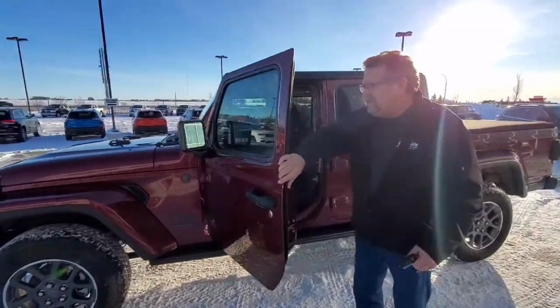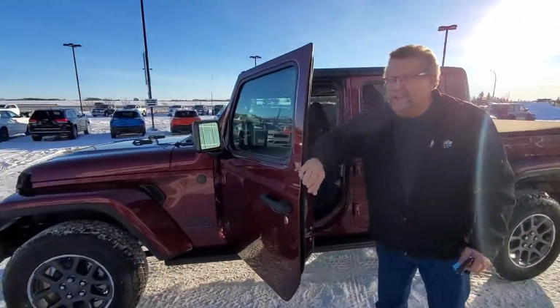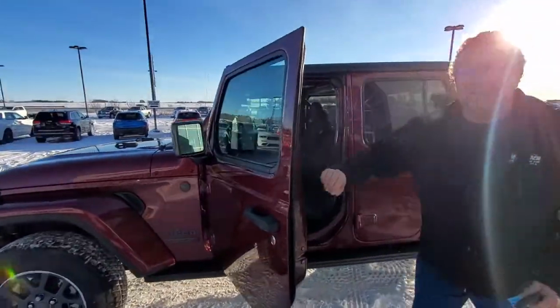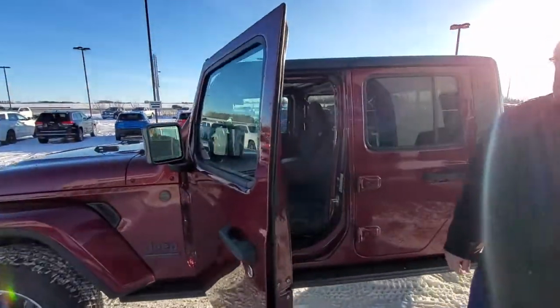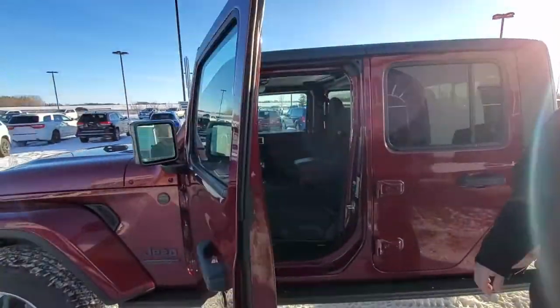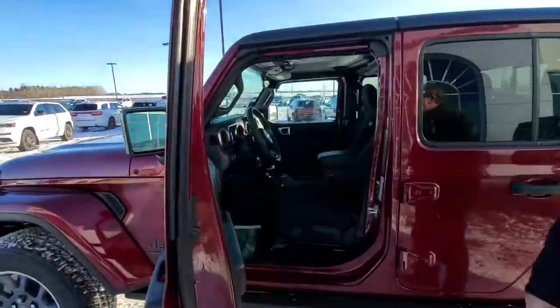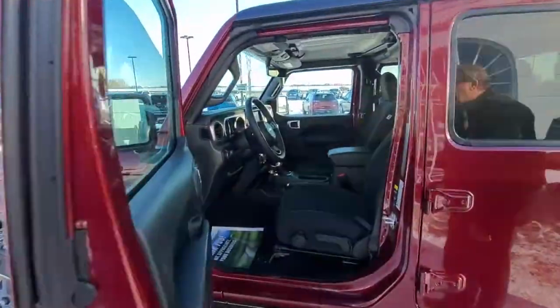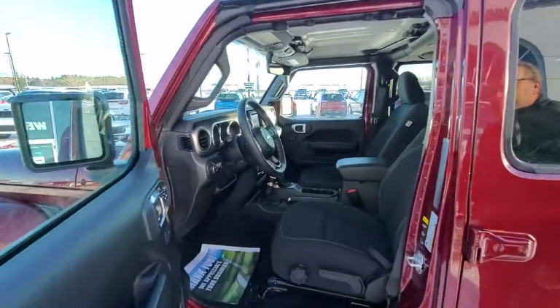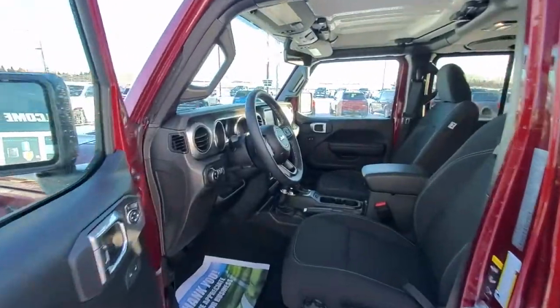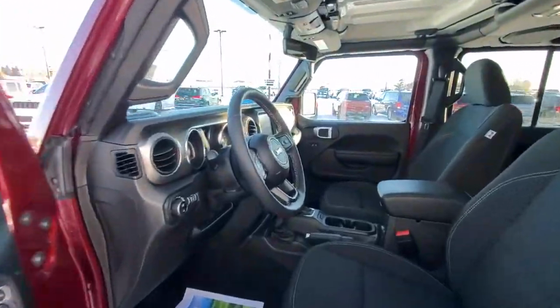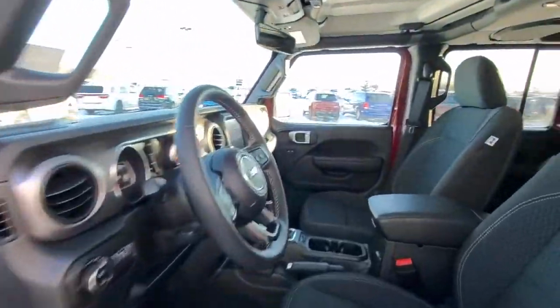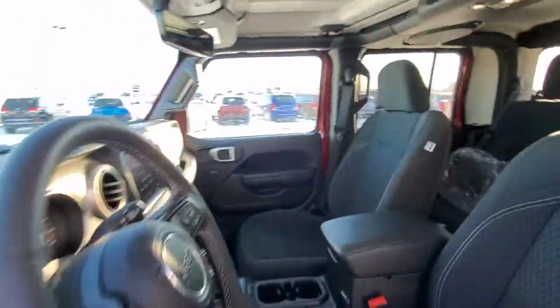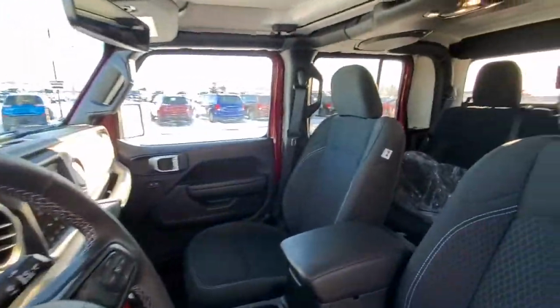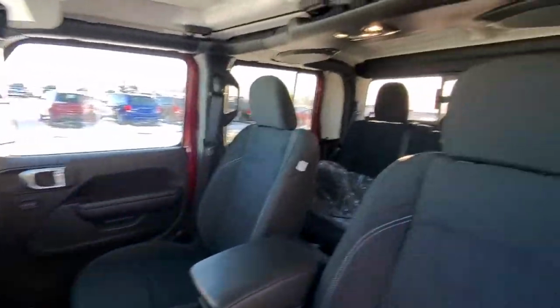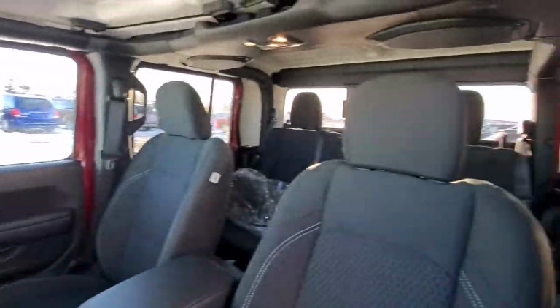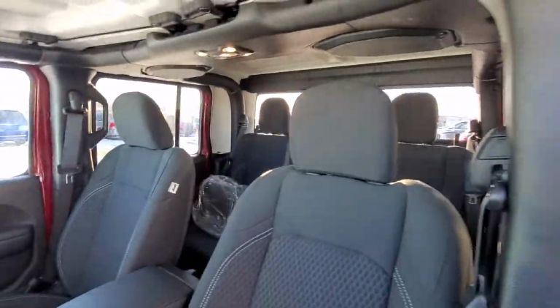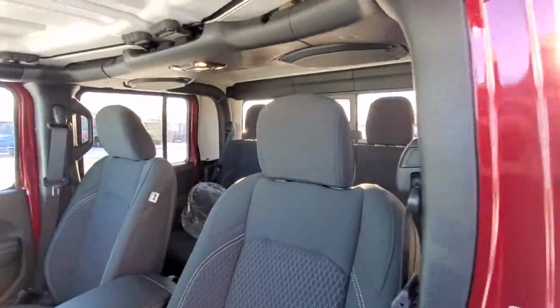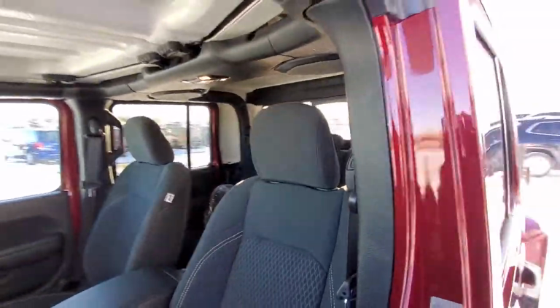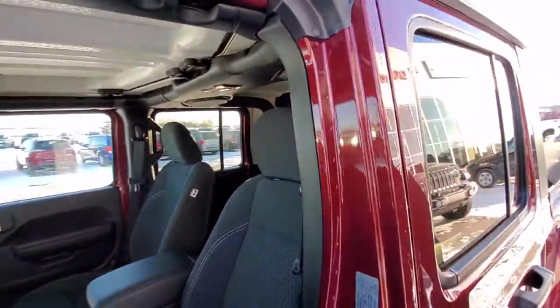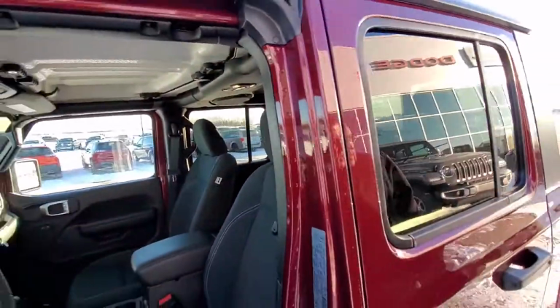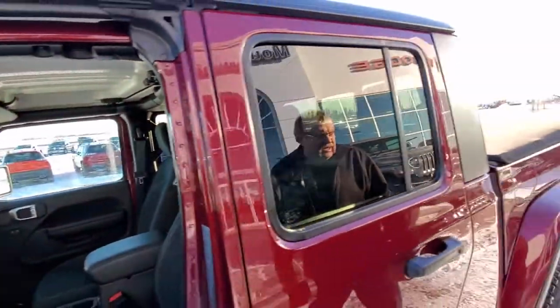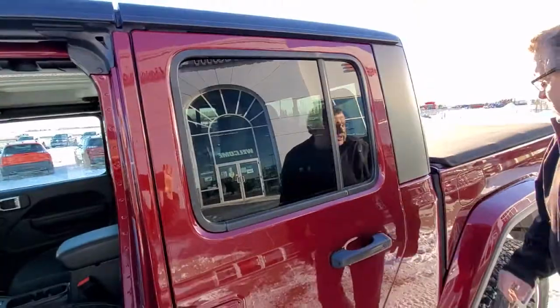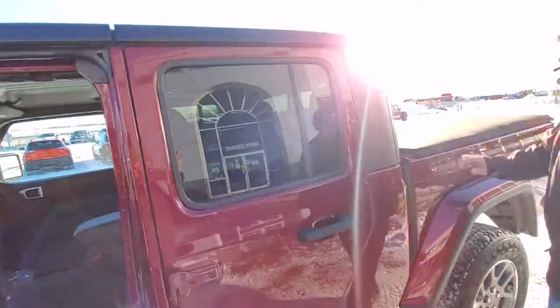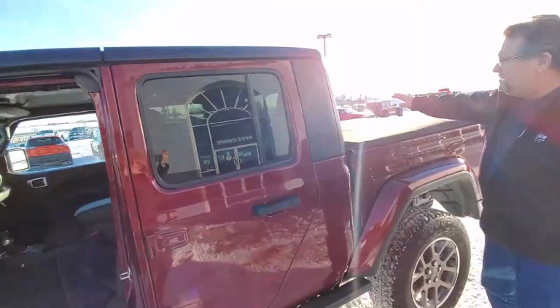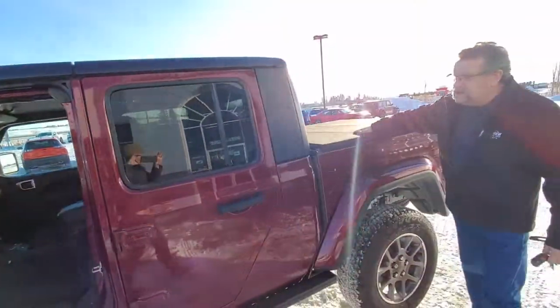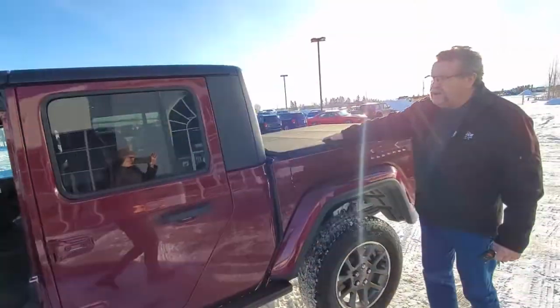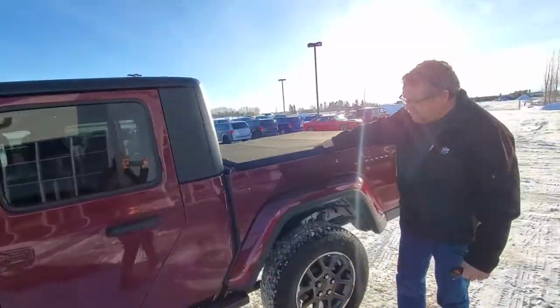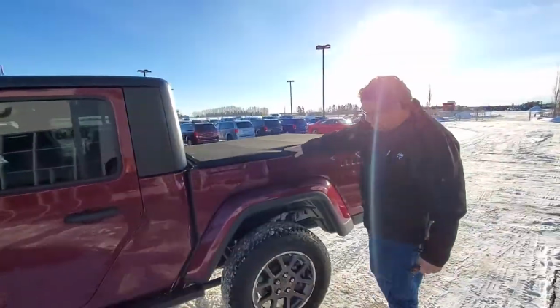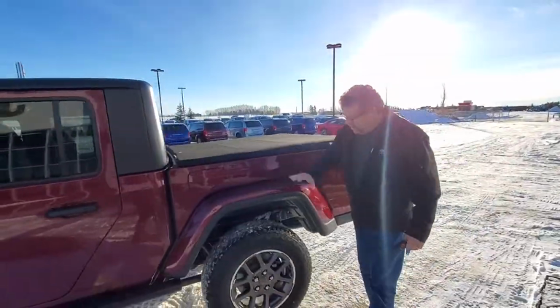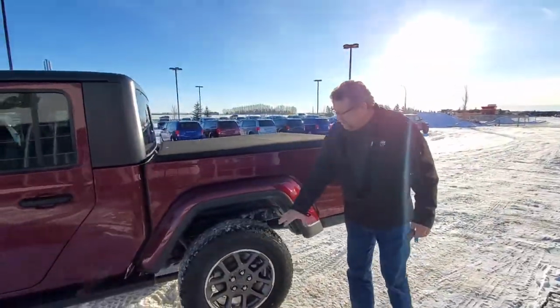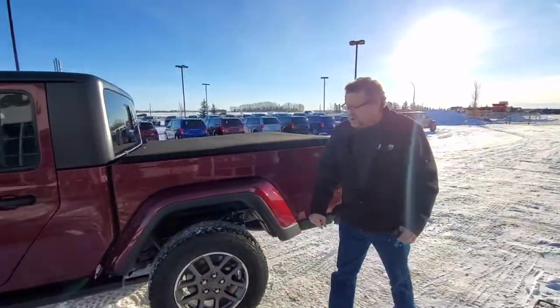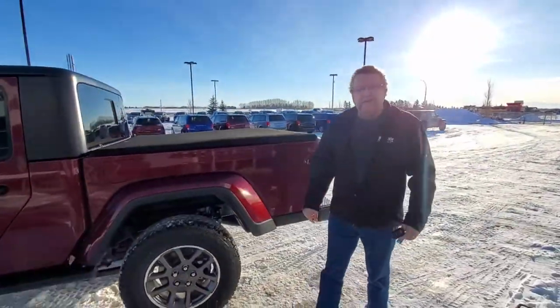Inside you've got the heated seats, heated steering wheel, remote start, navigation, and of course the top pieces come off the front there. You've also got a soft tonneau cover already on it, and some nice looking rims.